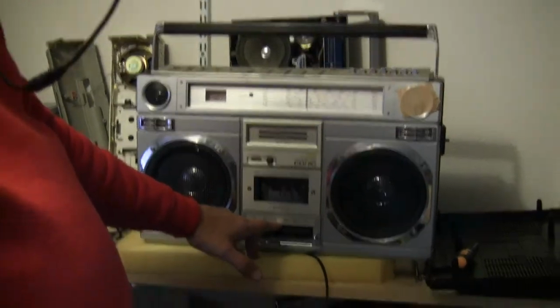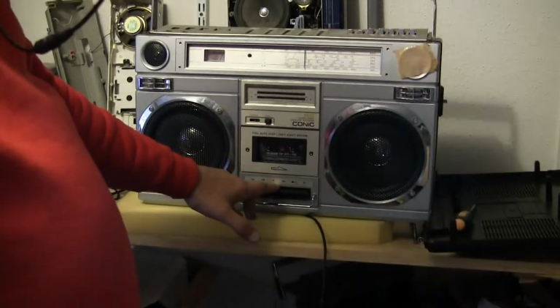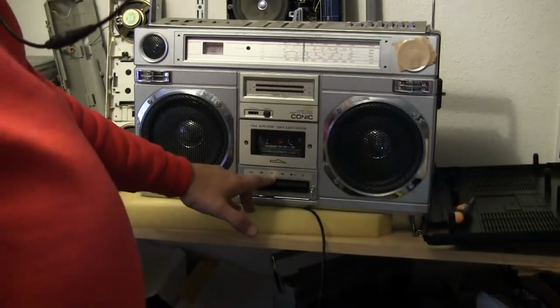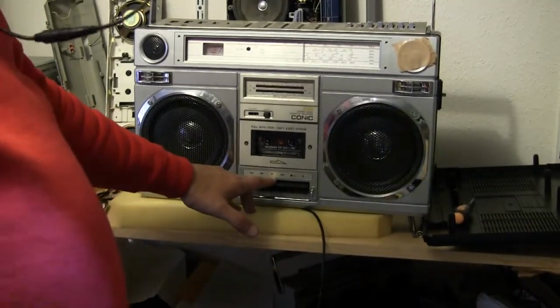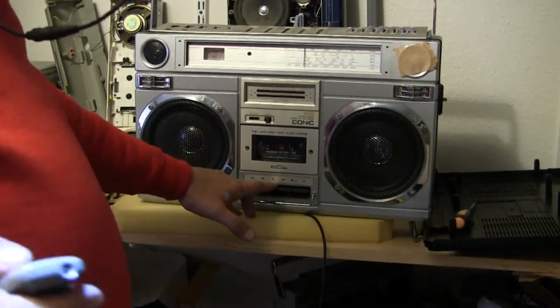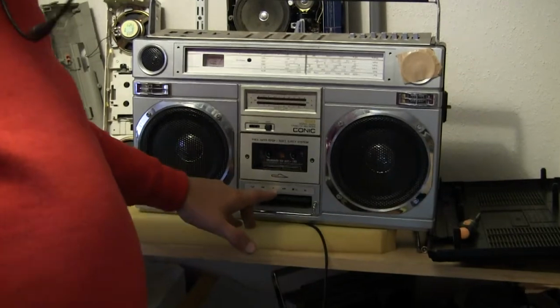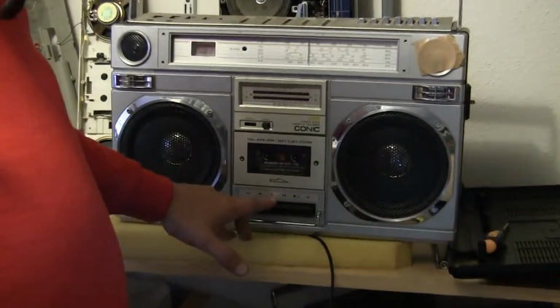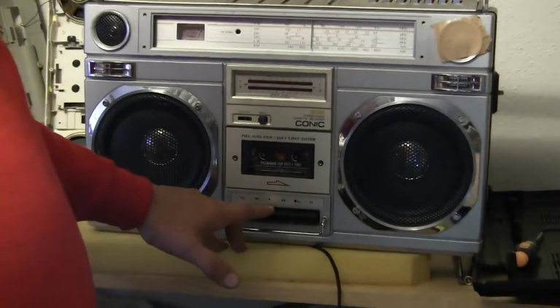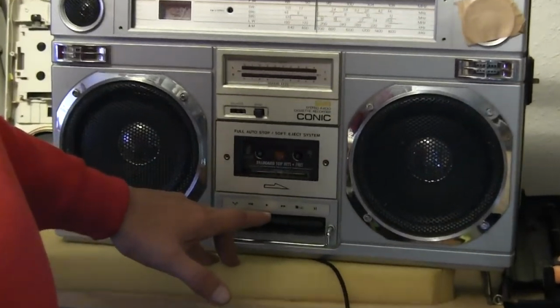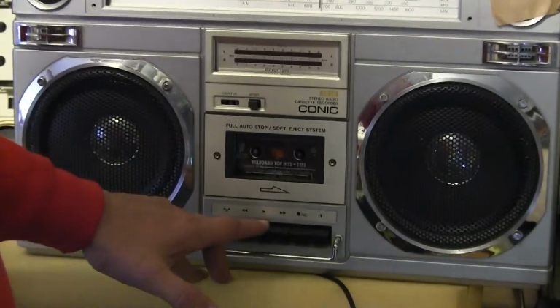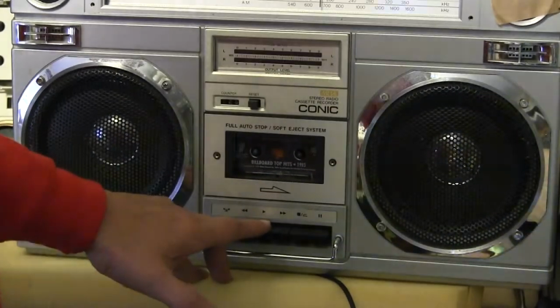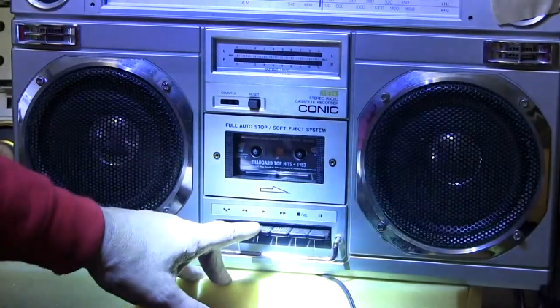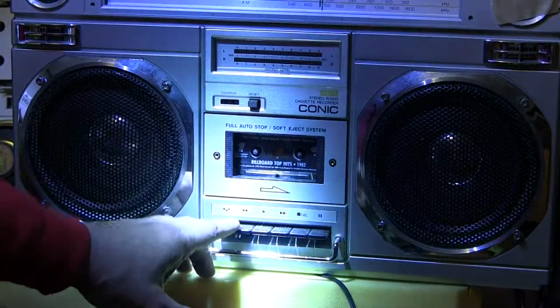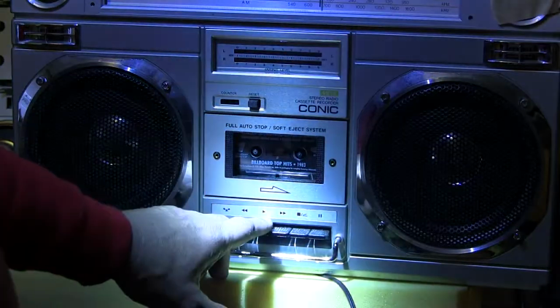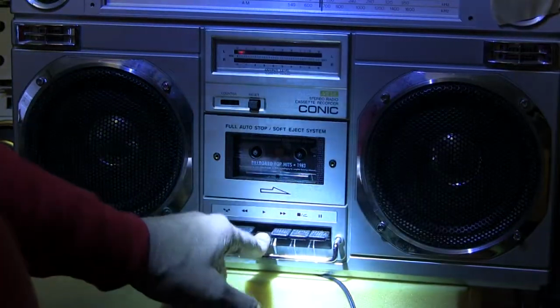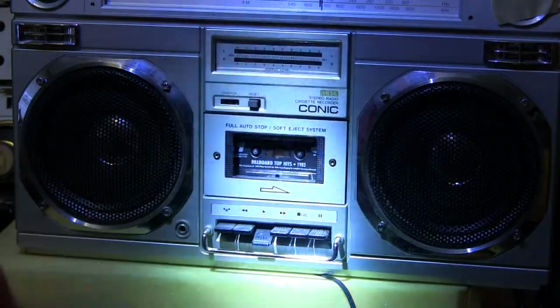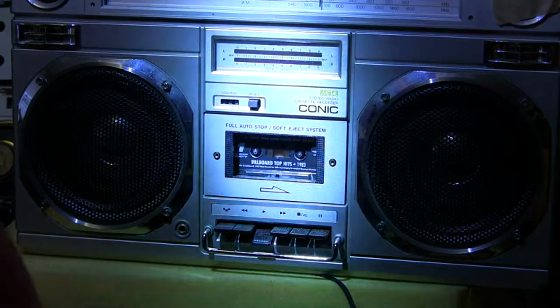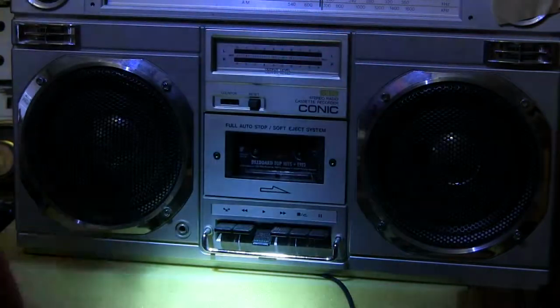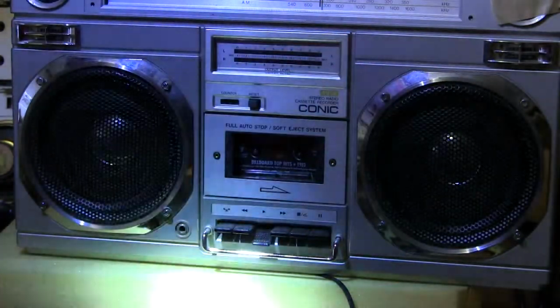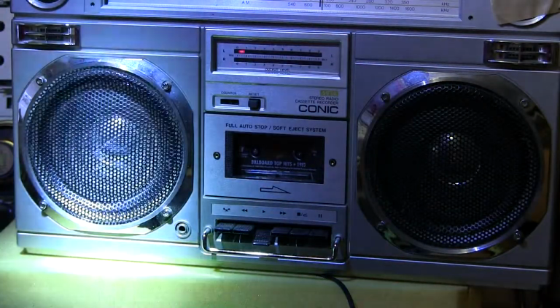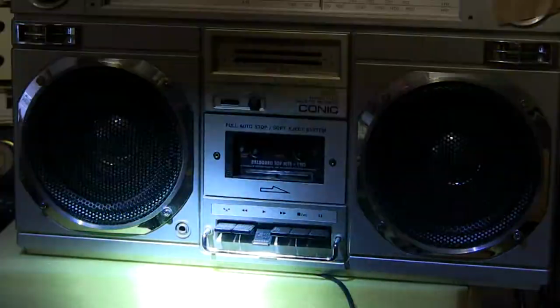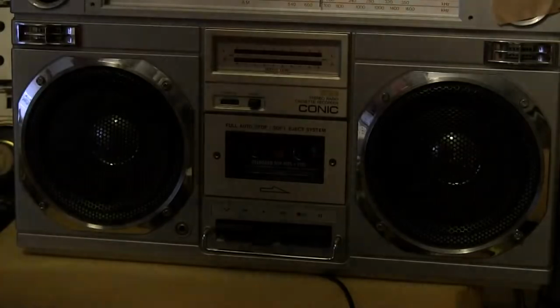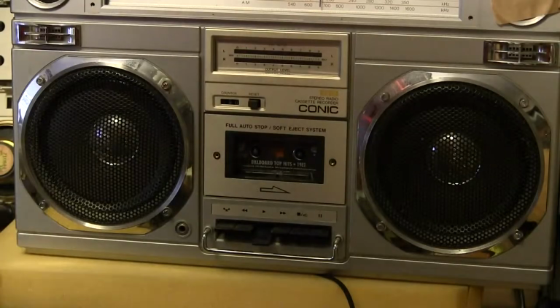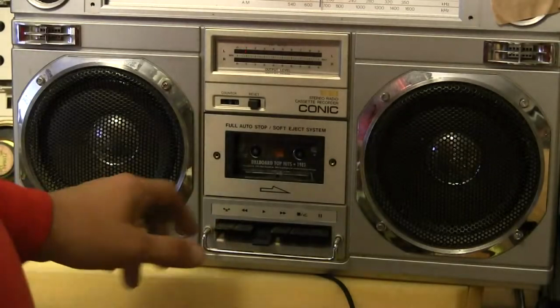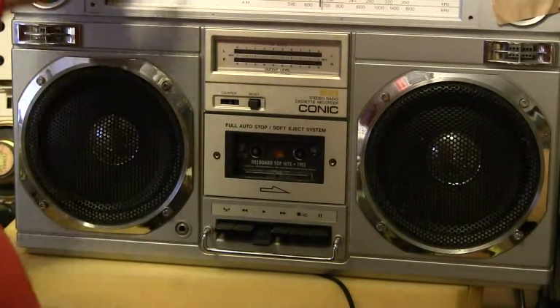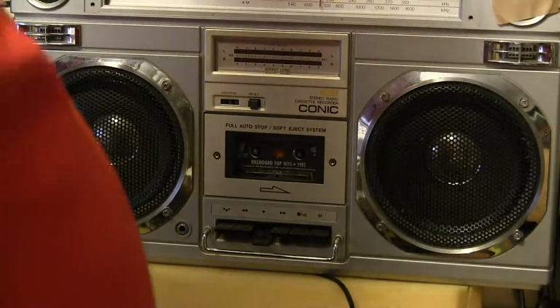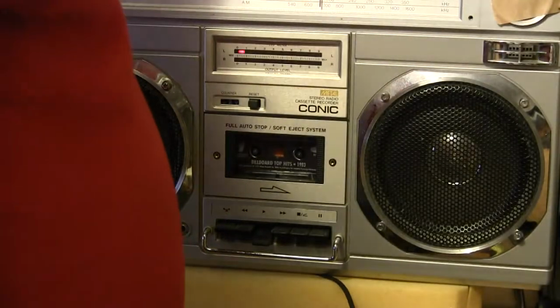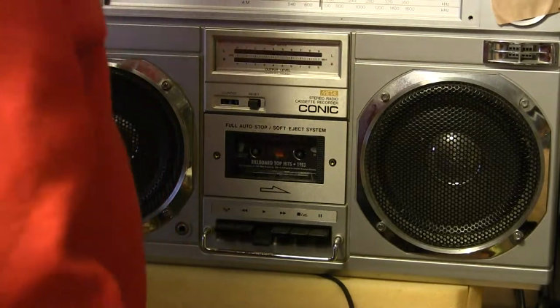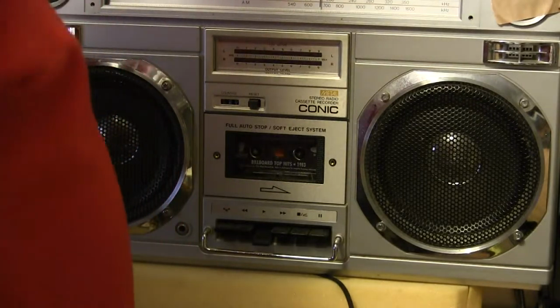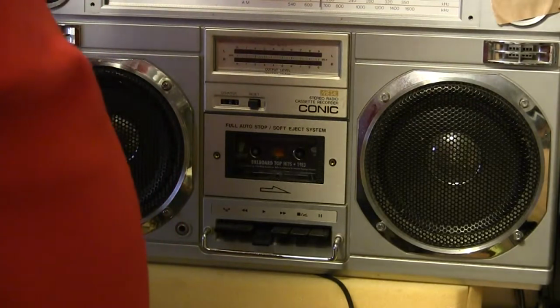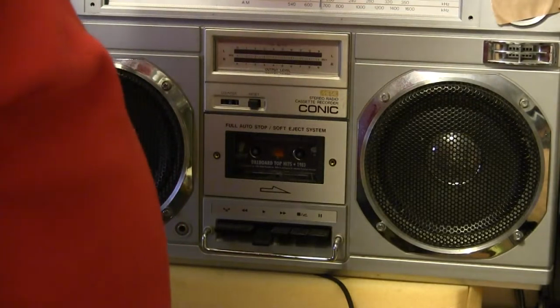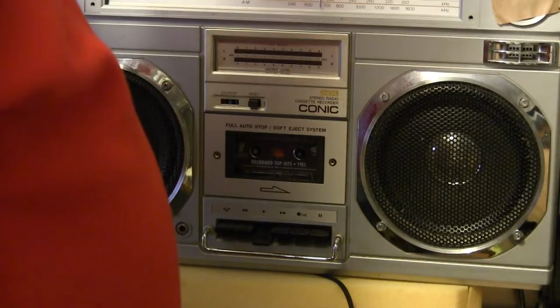Let's see, real quickly, and then zoom back in. There we go. That's good. Right there. Now hit play. And I can turn my light off. That works.